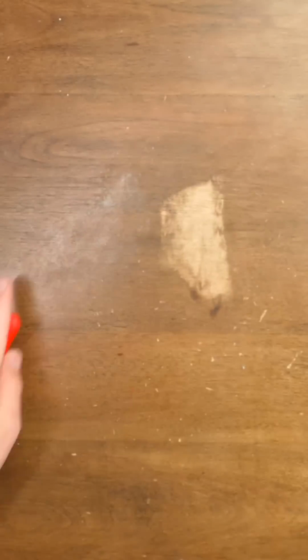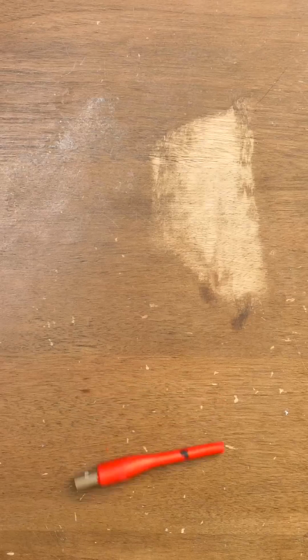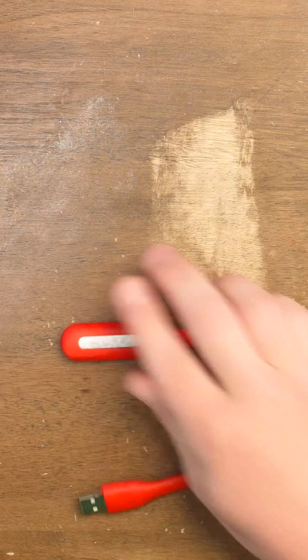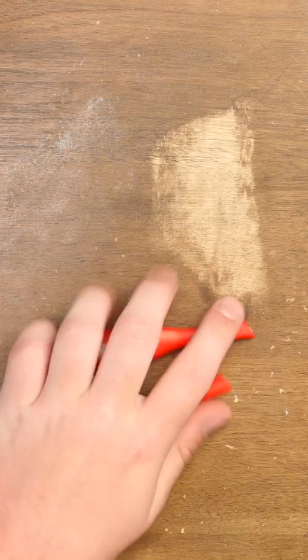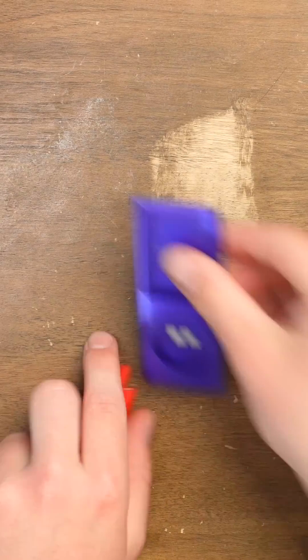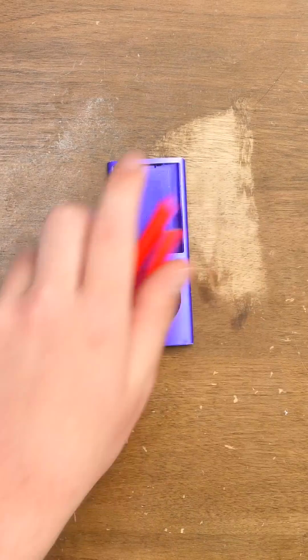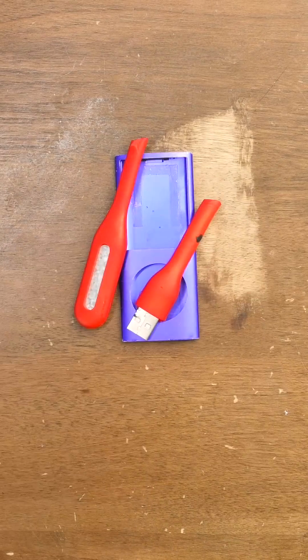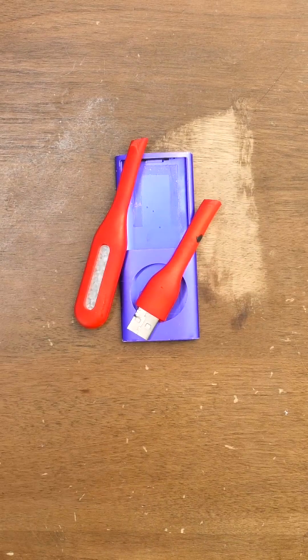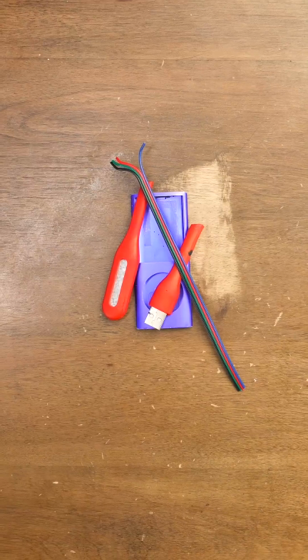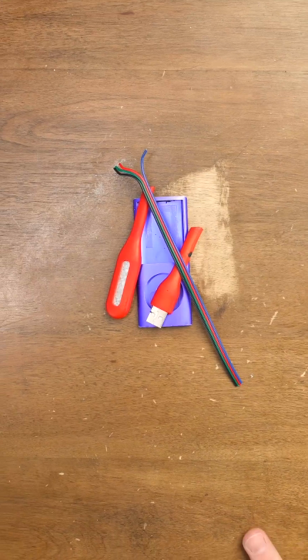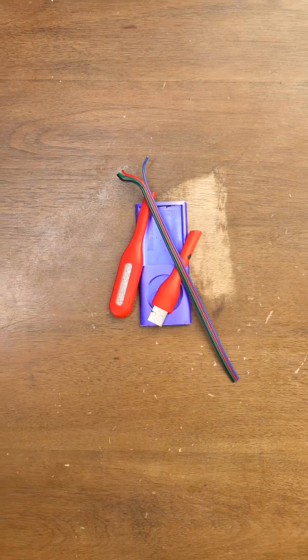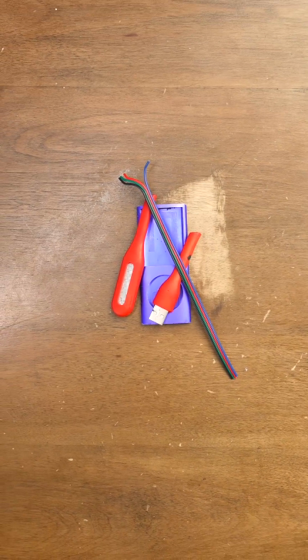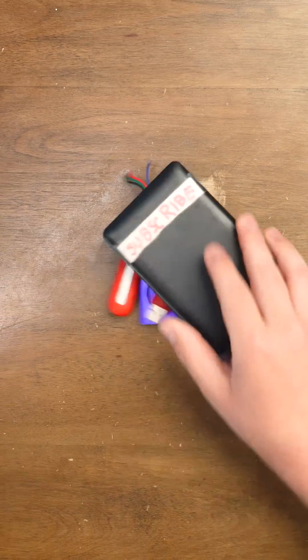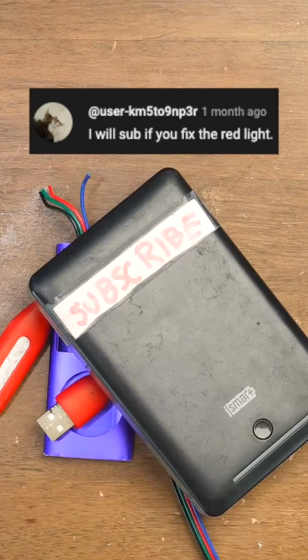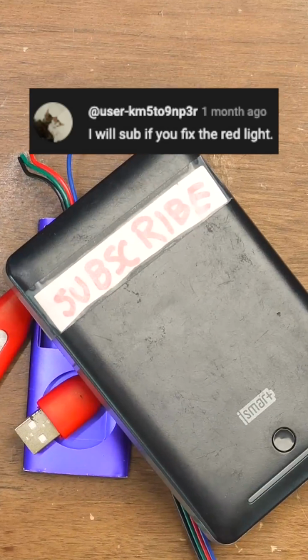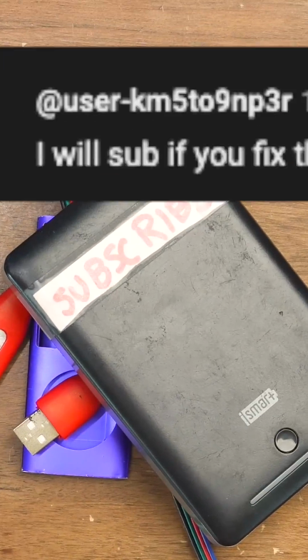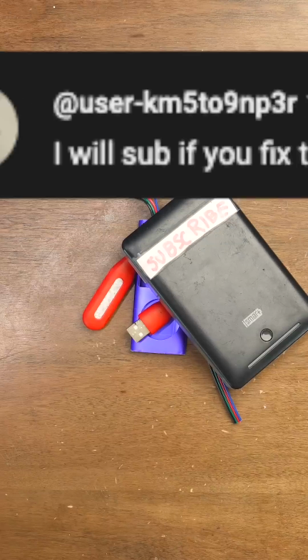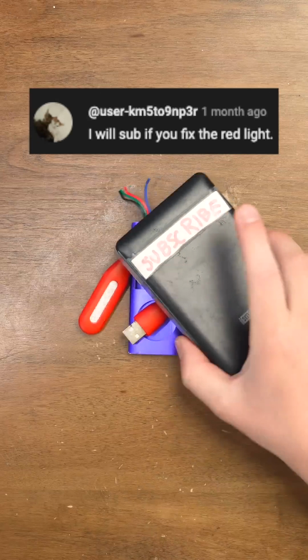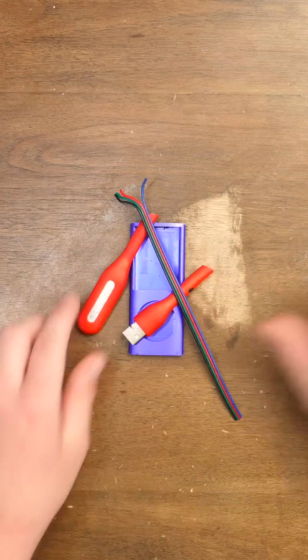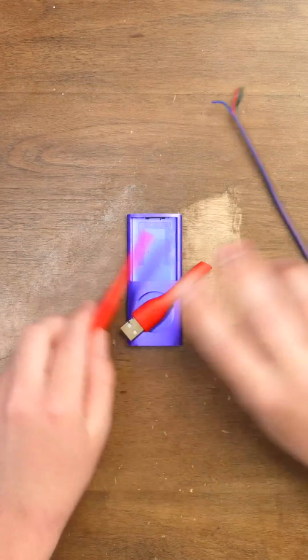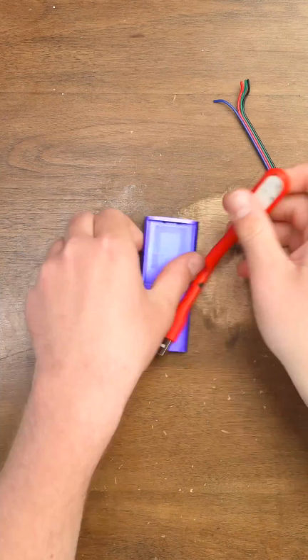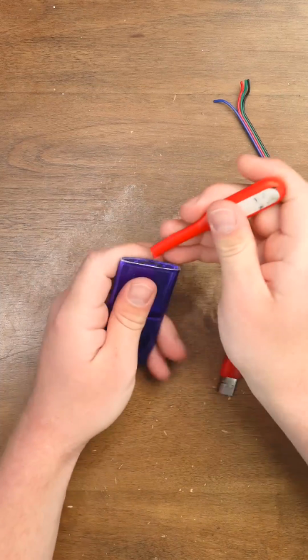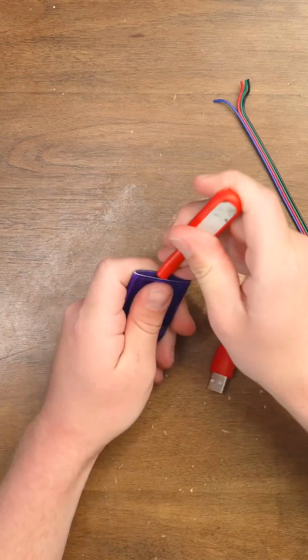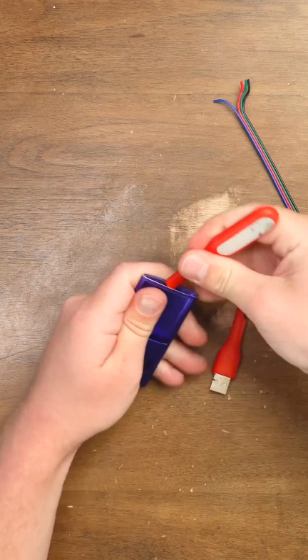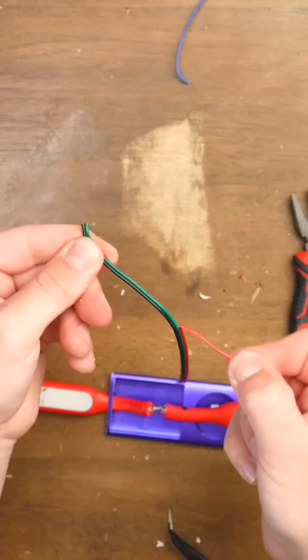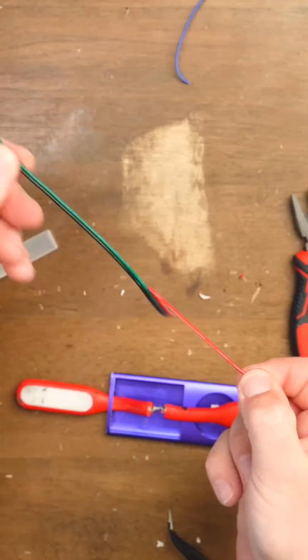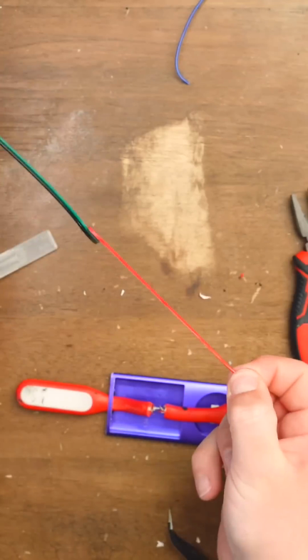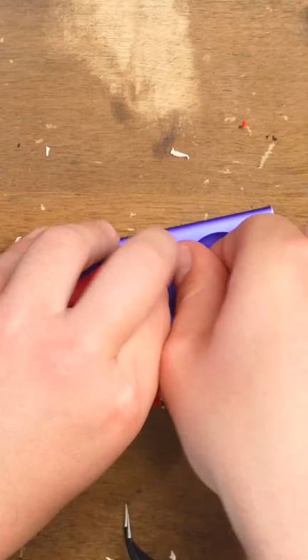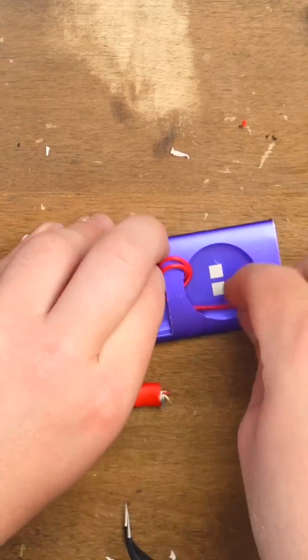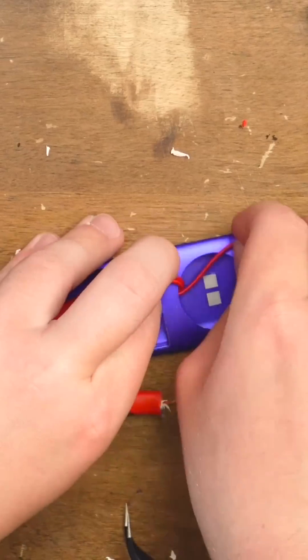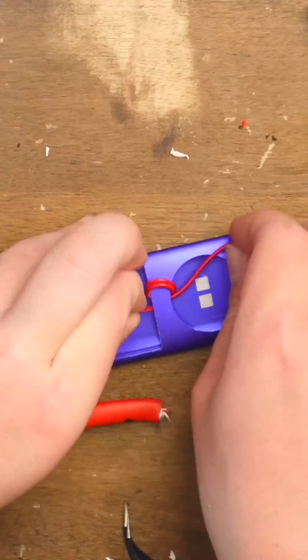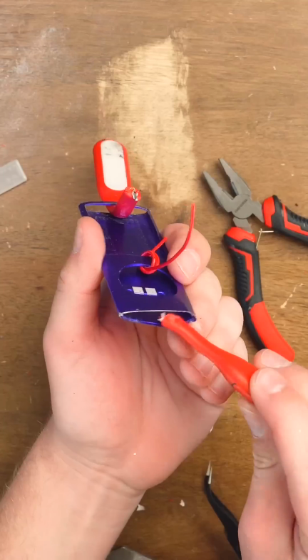Just kidding. We're gonna not actually properly fix it, because I'm an idiot and I don't know how to do that. So we're gonna do what I know how — making it a janky, terrible fix. Except it's gonna be funnier, because the light's gonna have, like, an Apple iPod as its hat or something. I don't even know, guys.